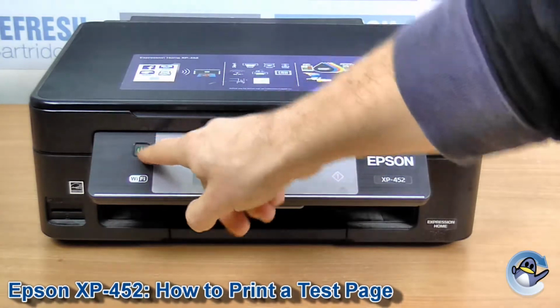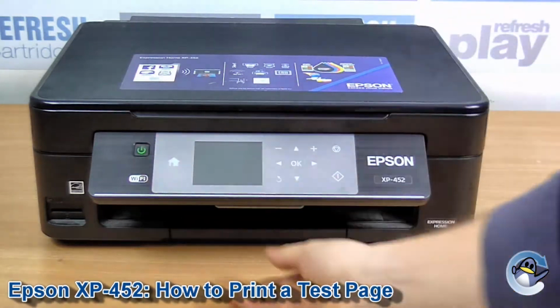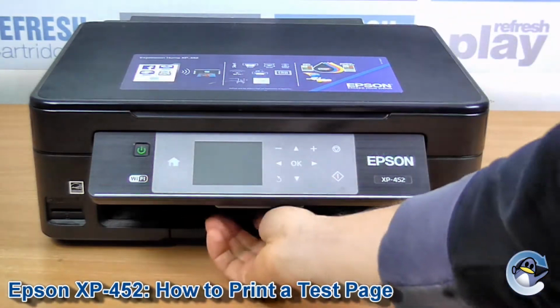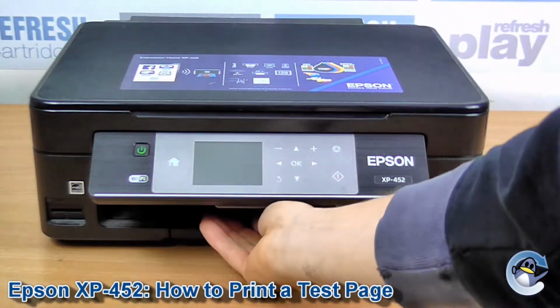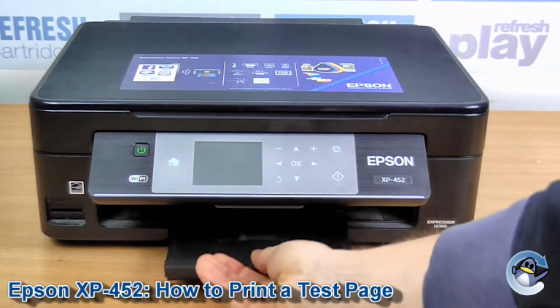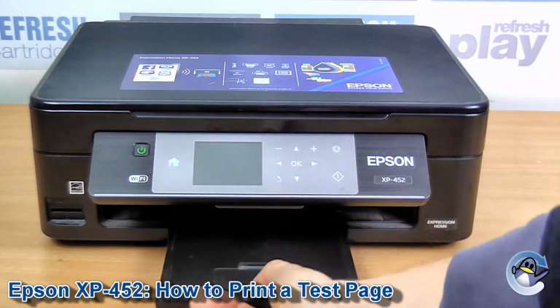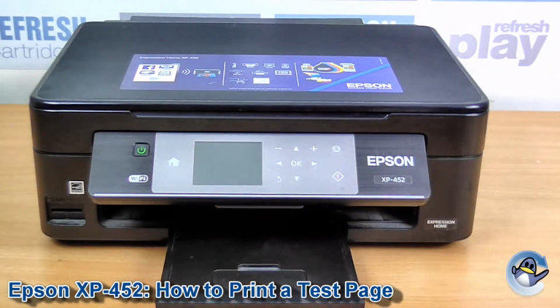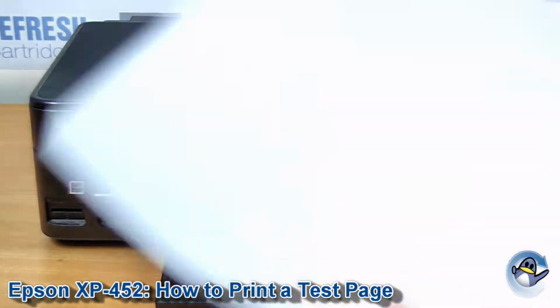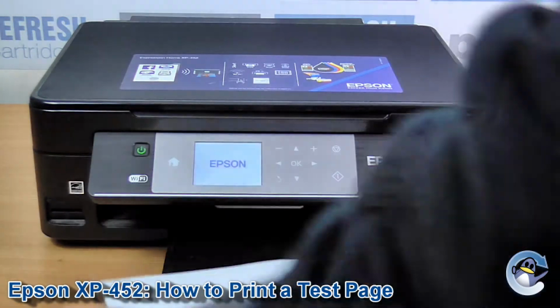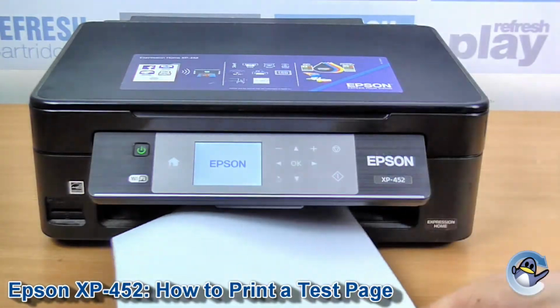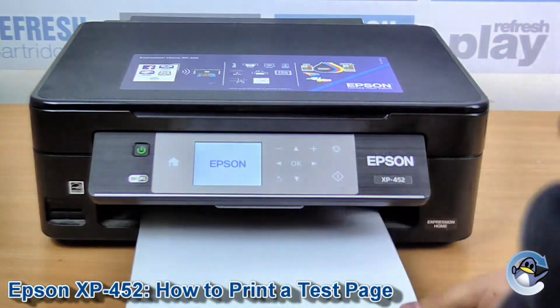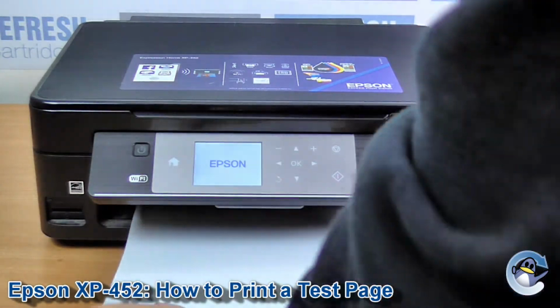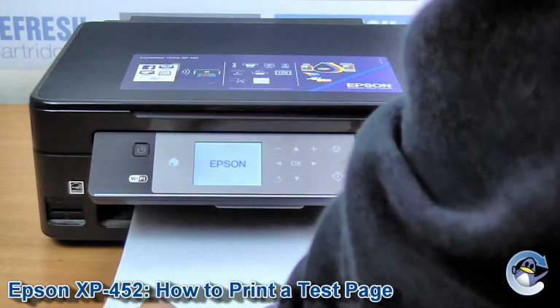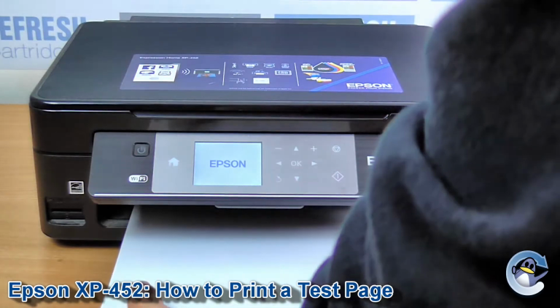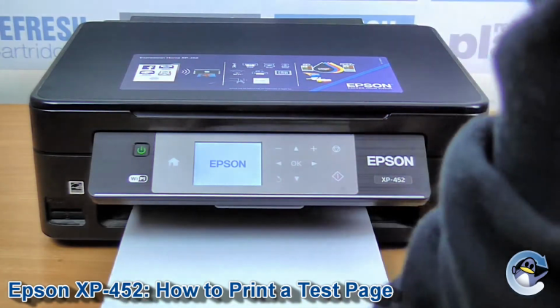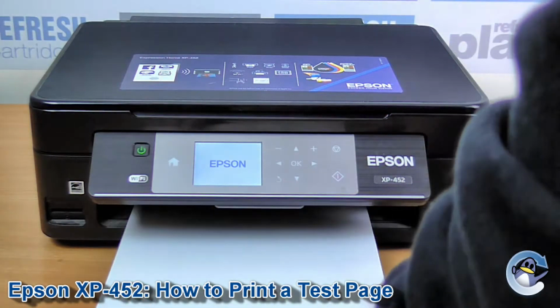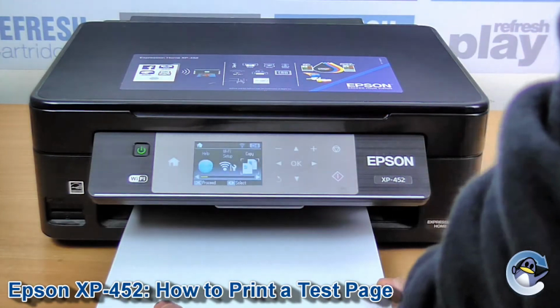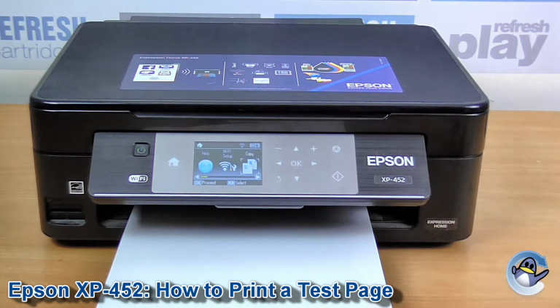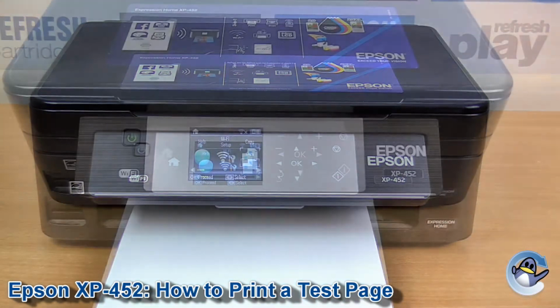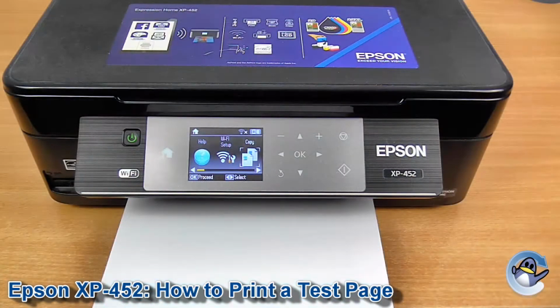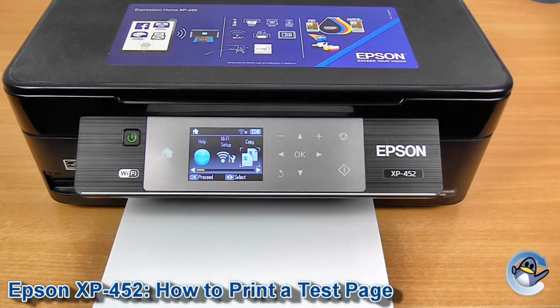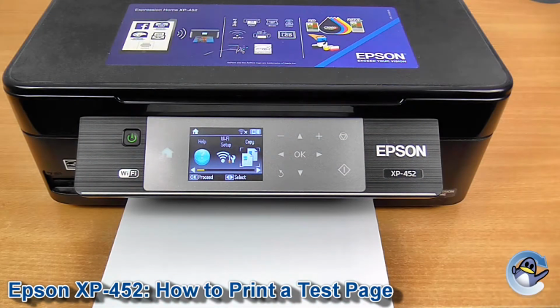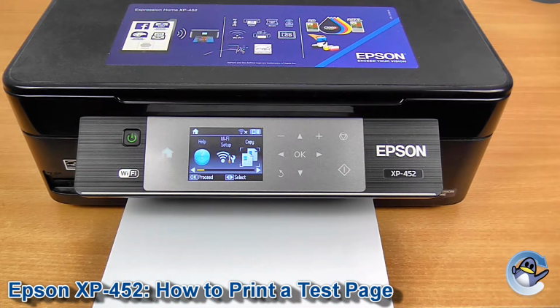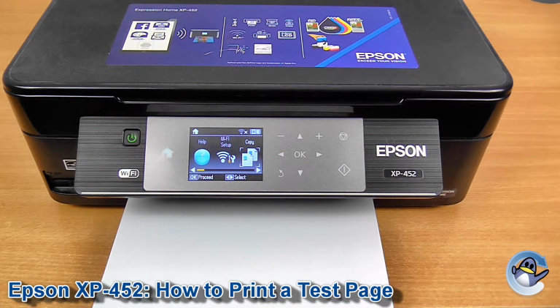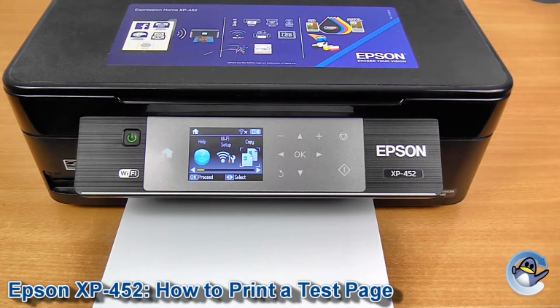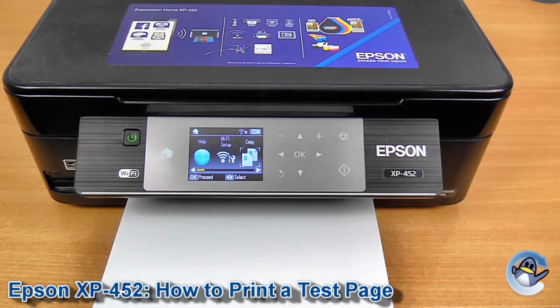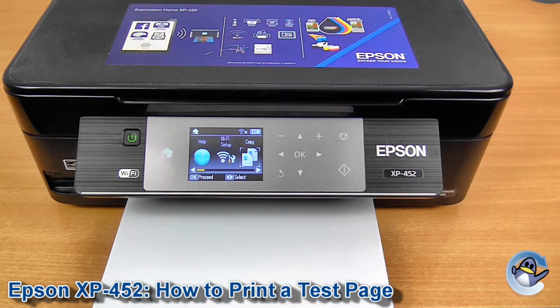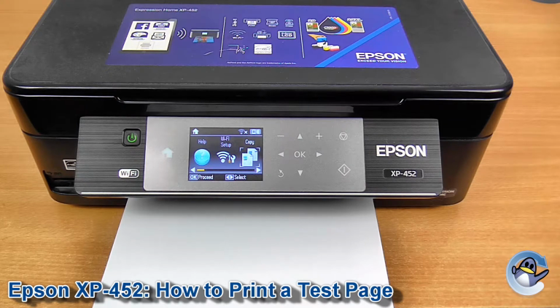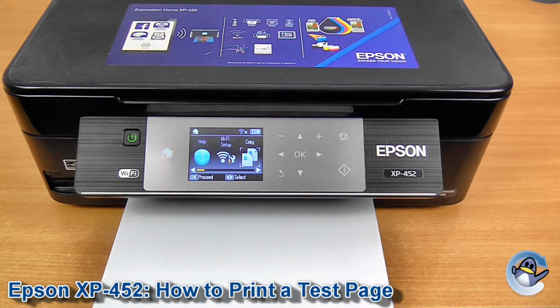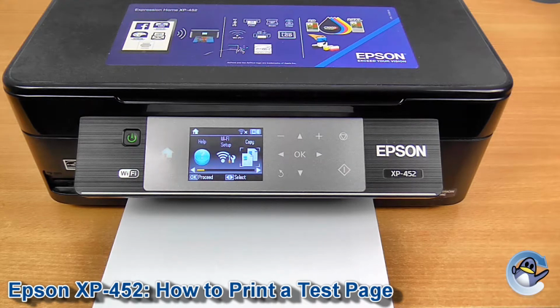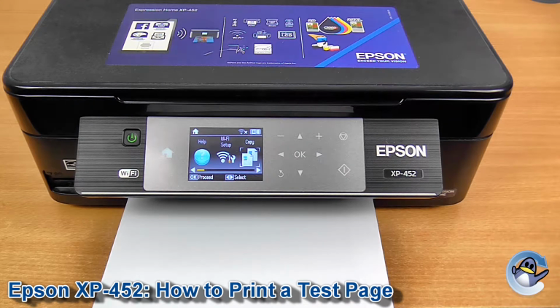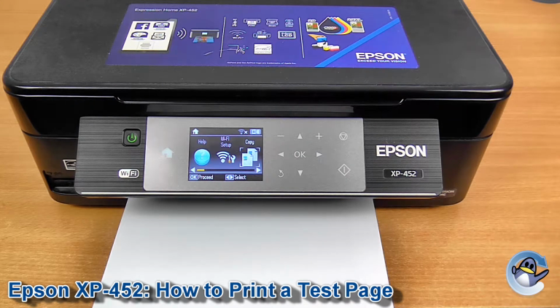Hi there. Today I'm going to show you how to do a test page or a print head nozzle check on an Epson XP452. This is a great step in troubleshooting any print quality issues you might be having from the printer.